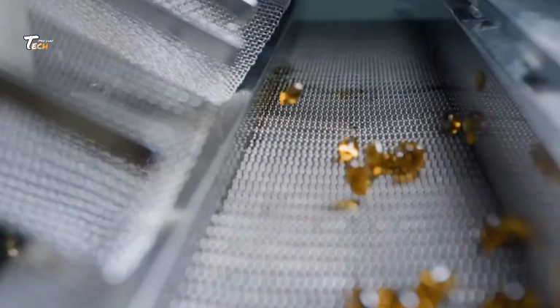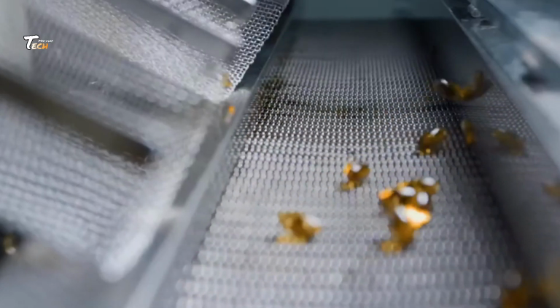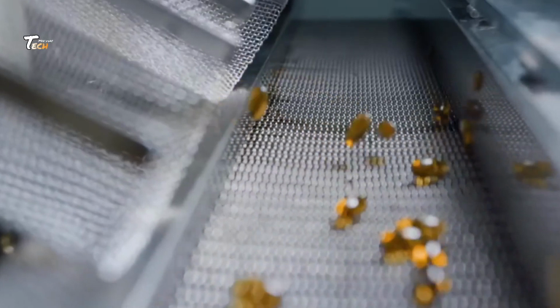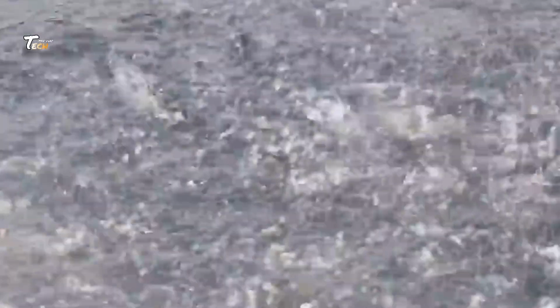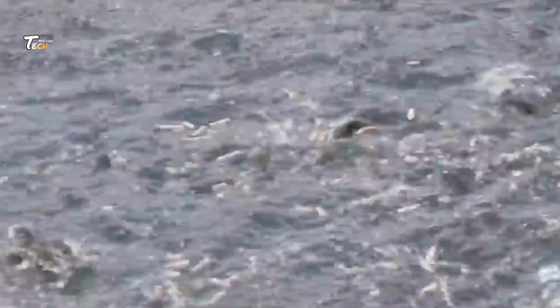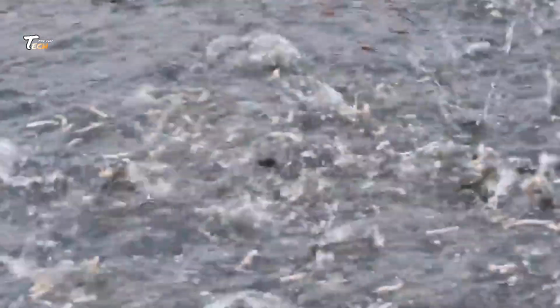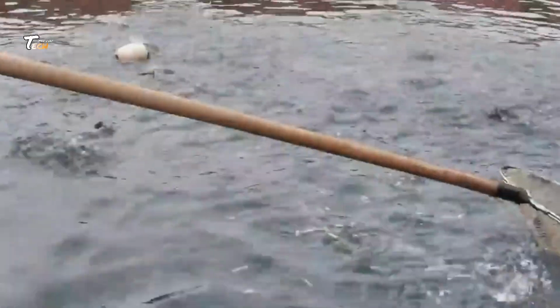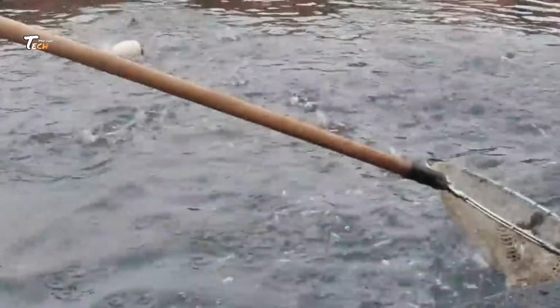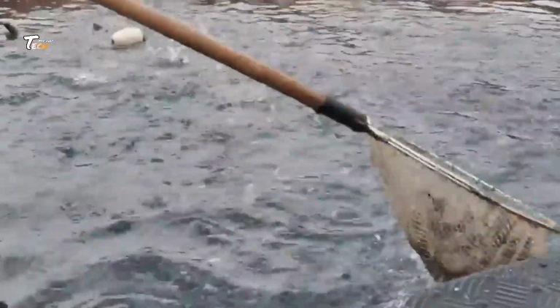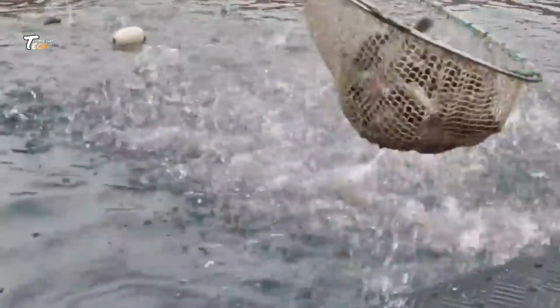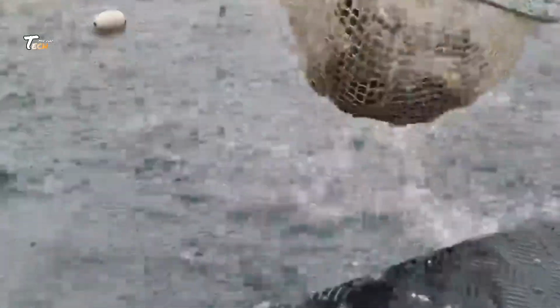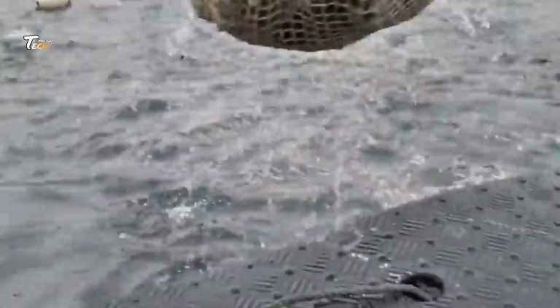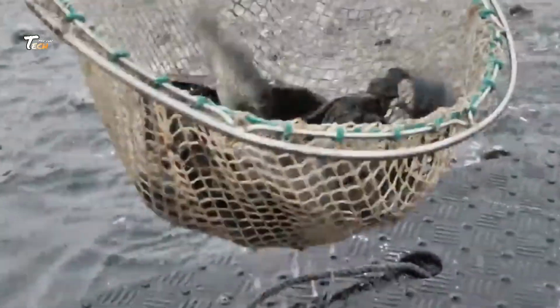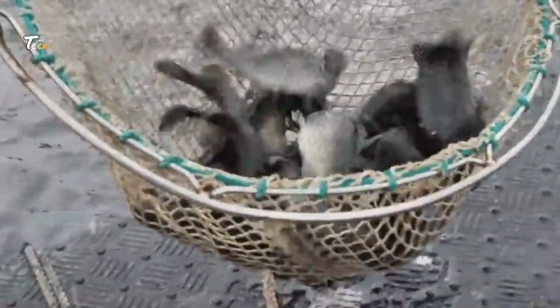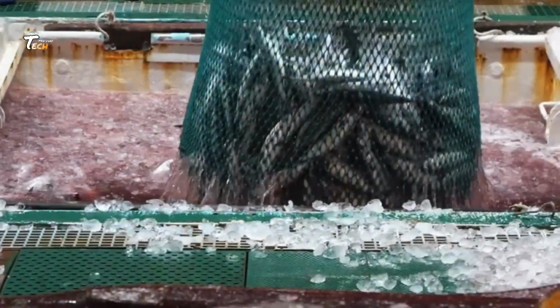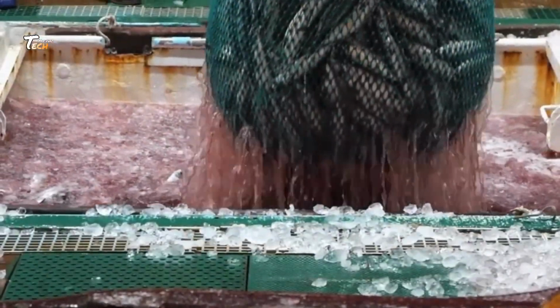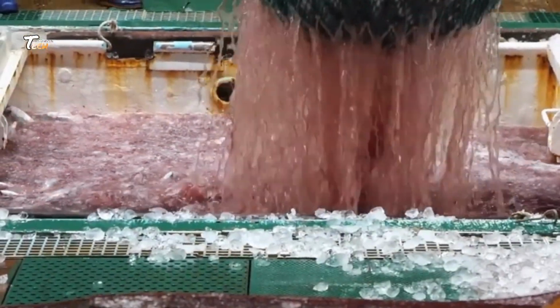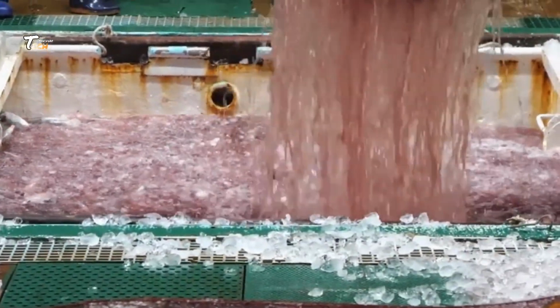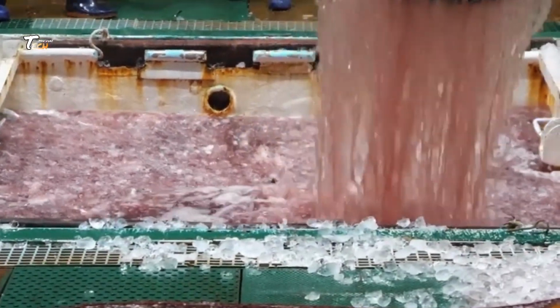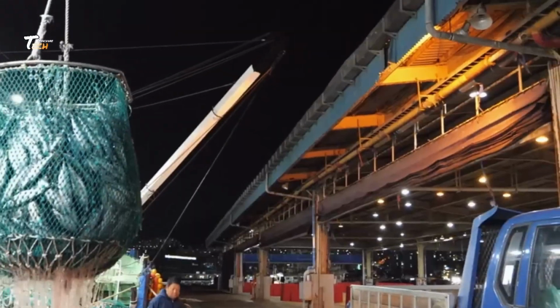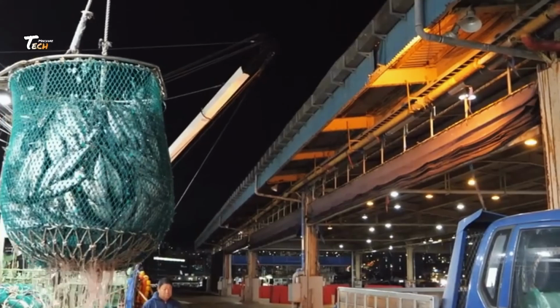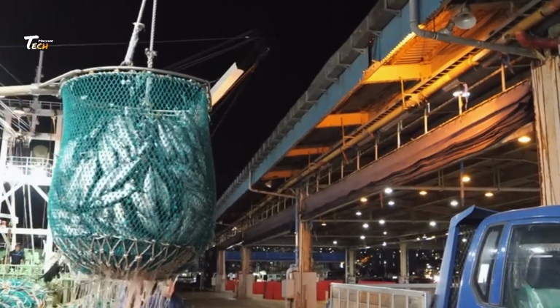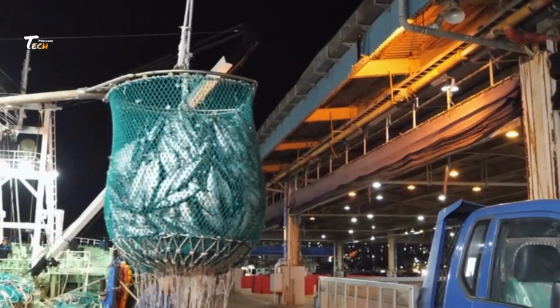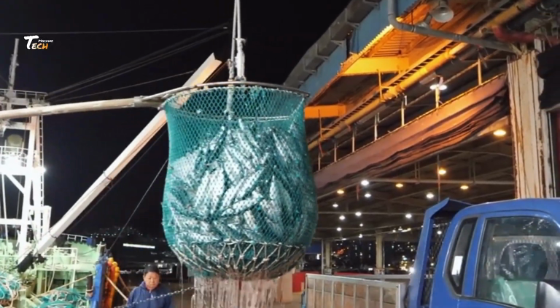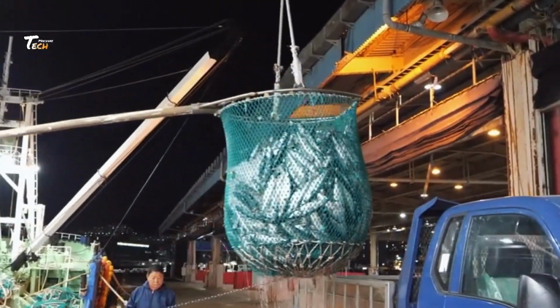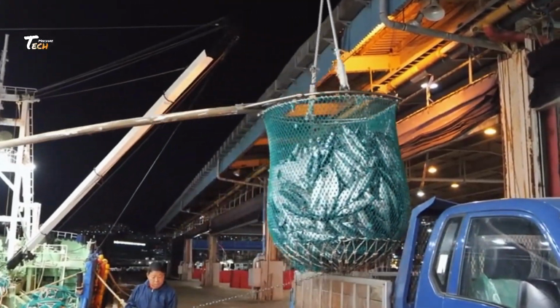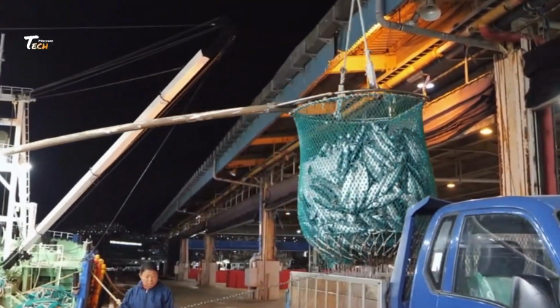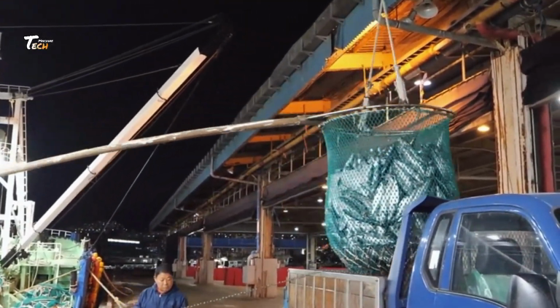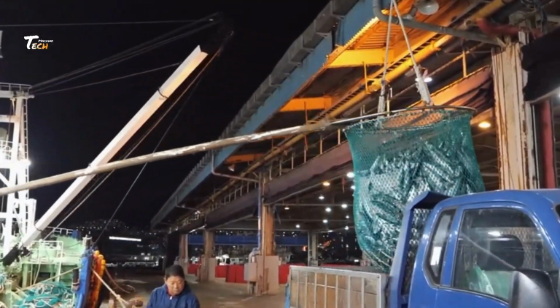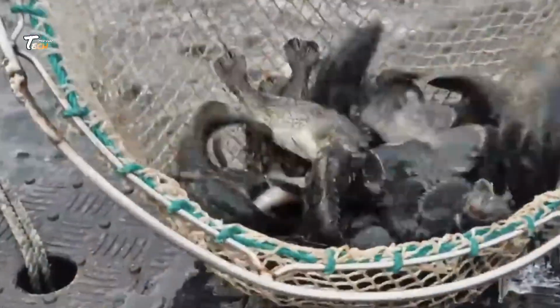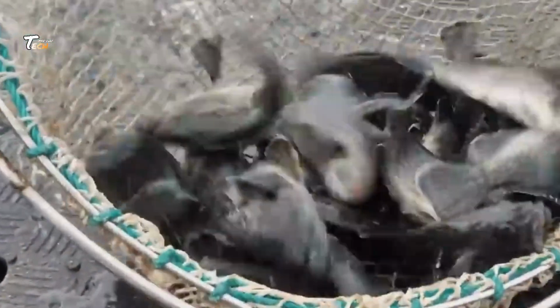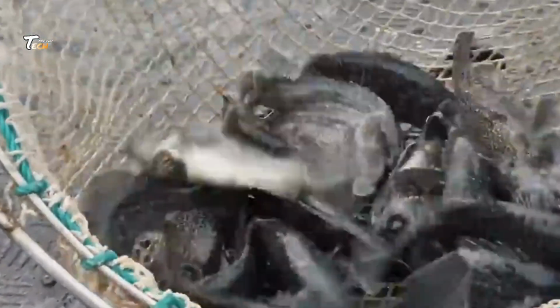It all starts with the freshest, high-quality fish sourced from sustainable oceans. These are rich in omega-3 fatty acids, essential nutrients for heart, brain, and joint health.